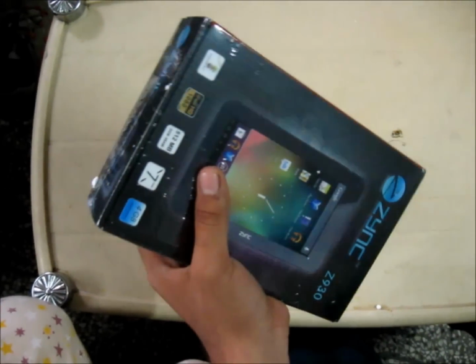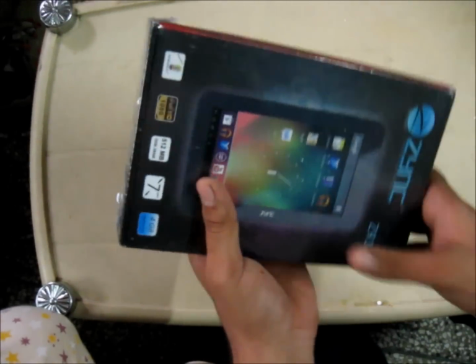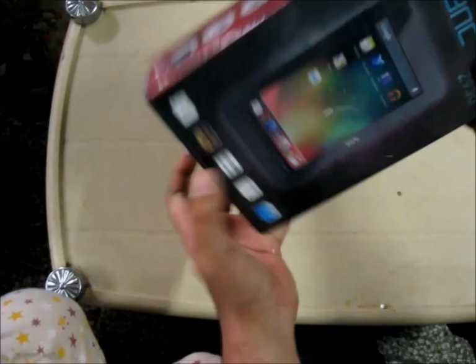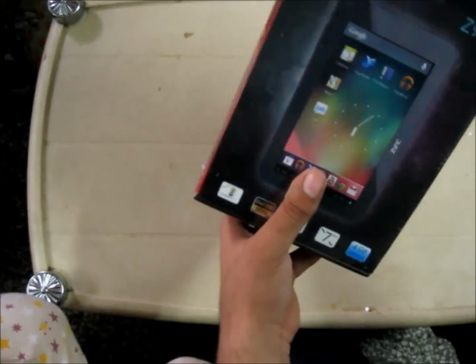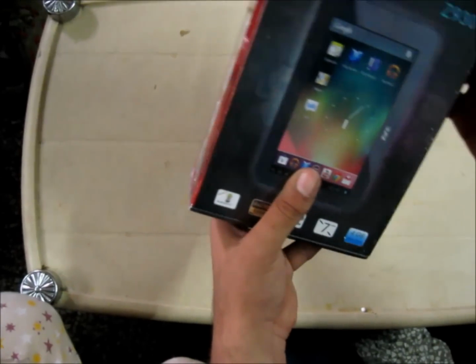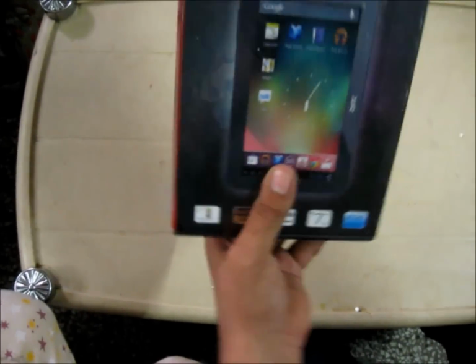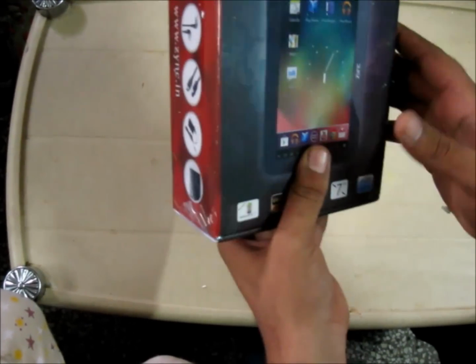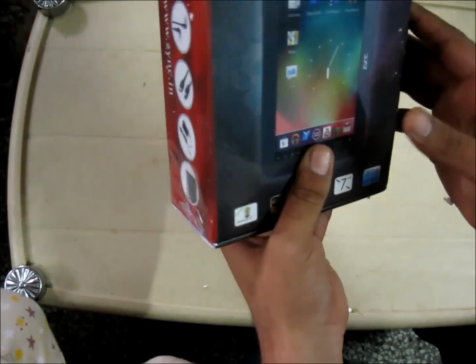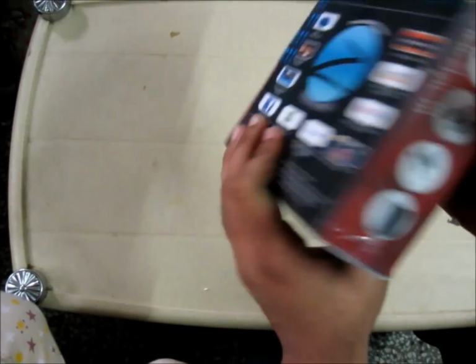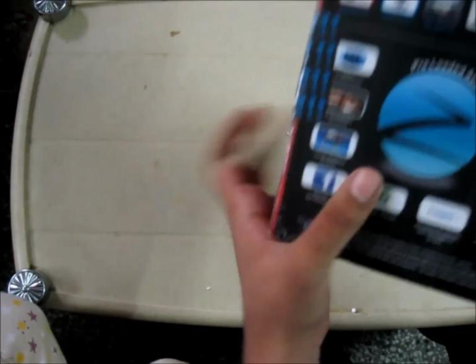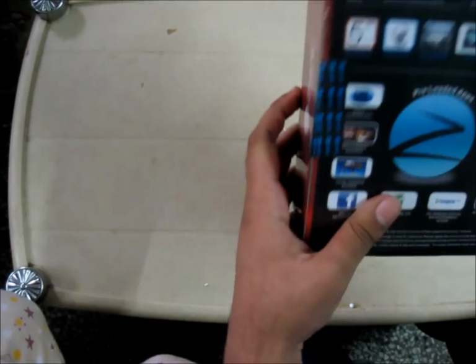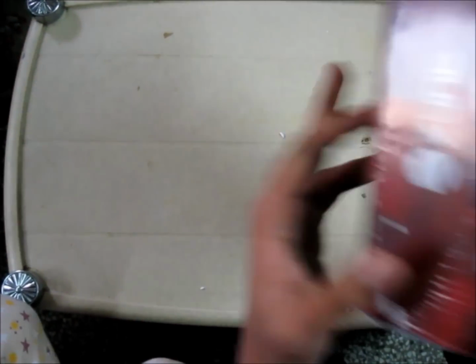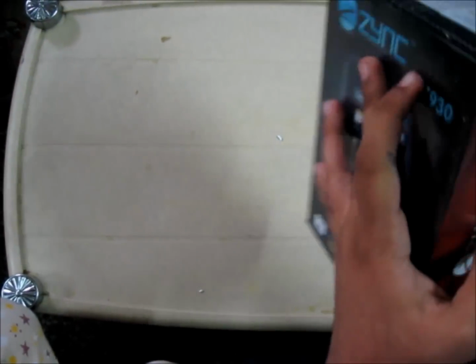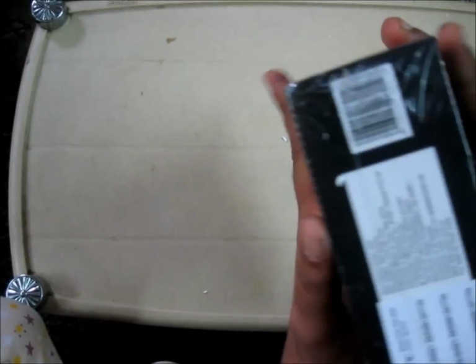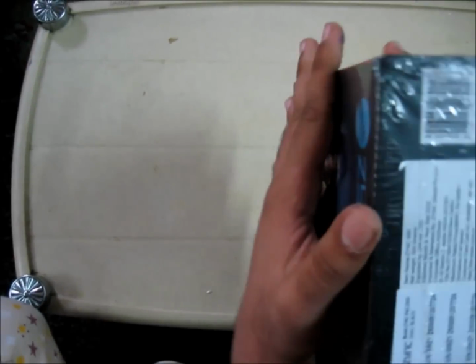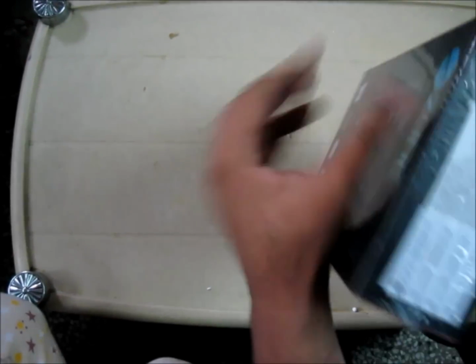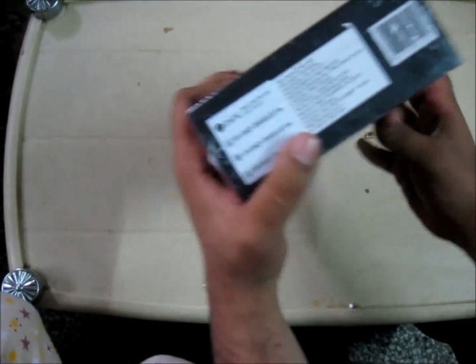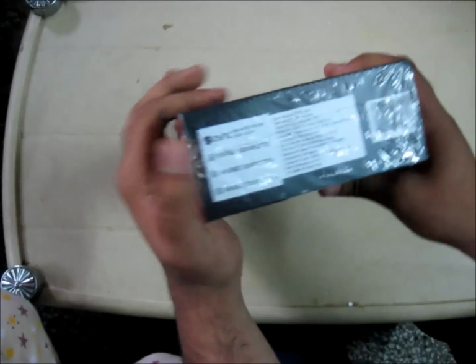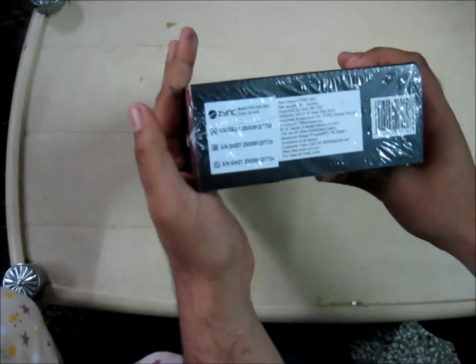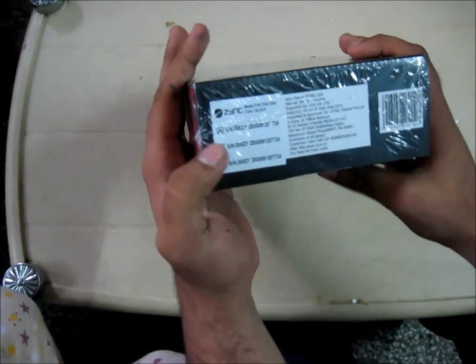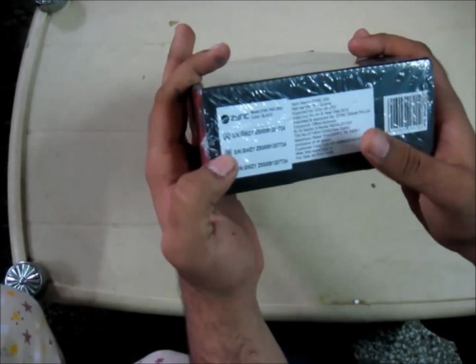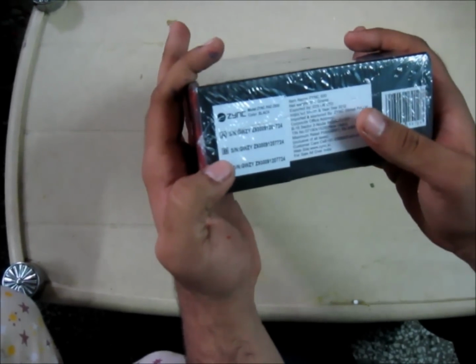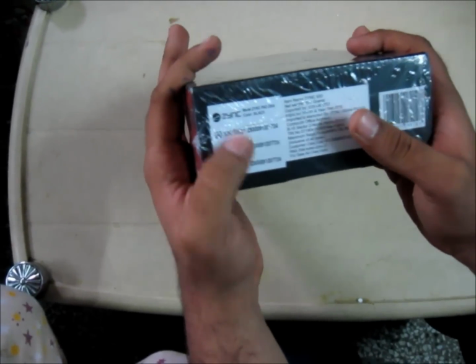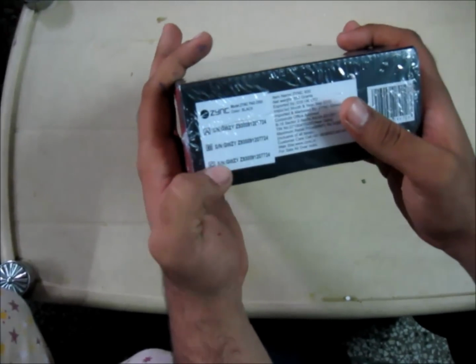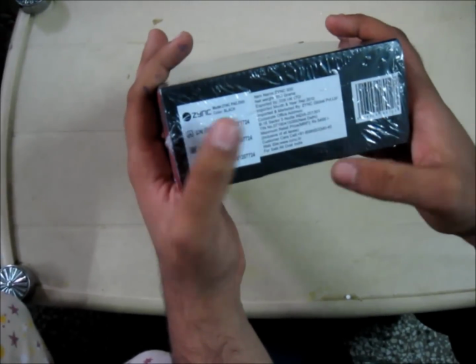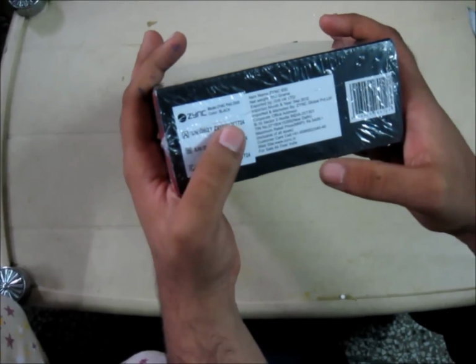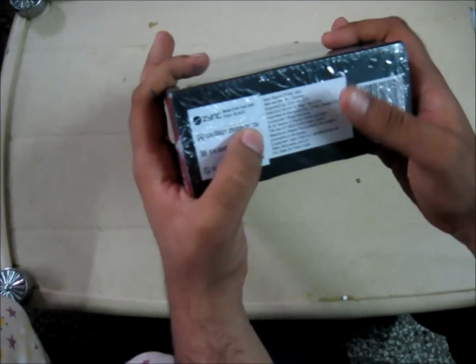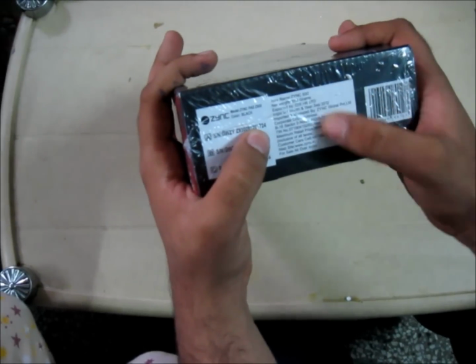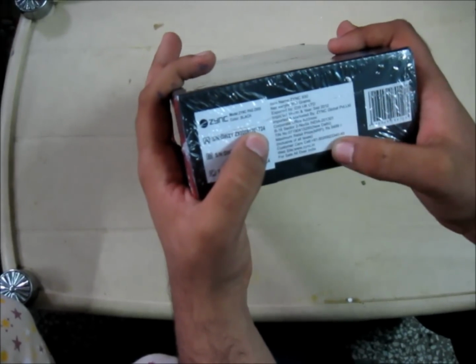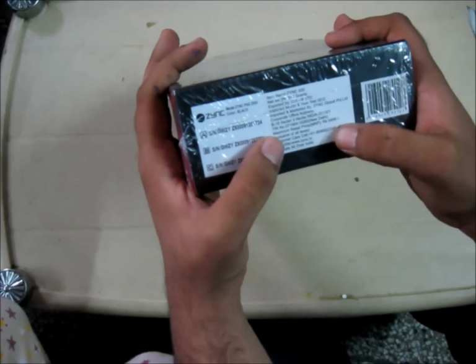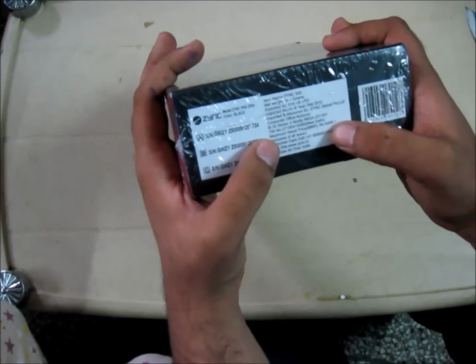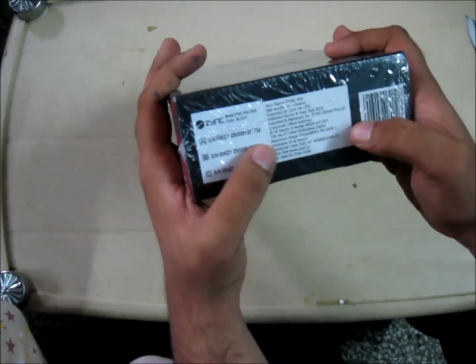So here is the Zinc ZN930. It is quite a nice box. As you can see here, it has some stickers. The retail price is $549.